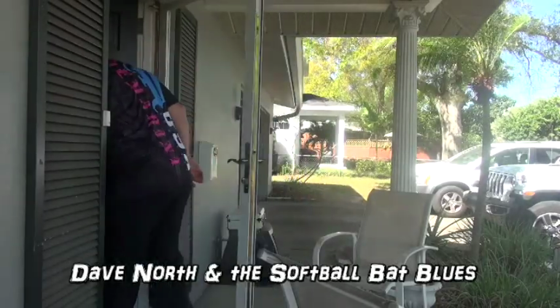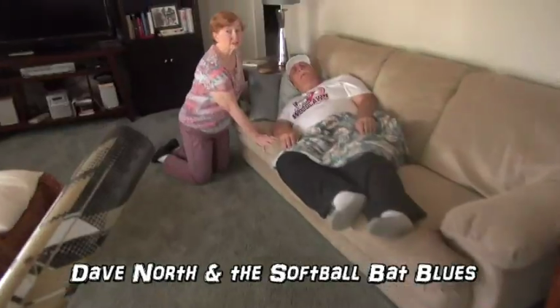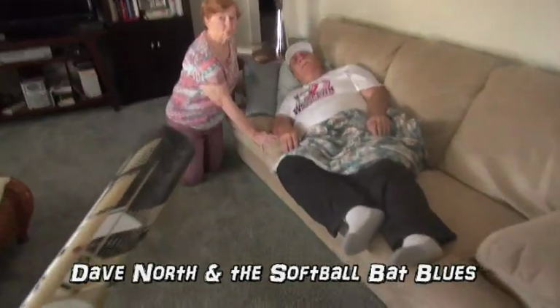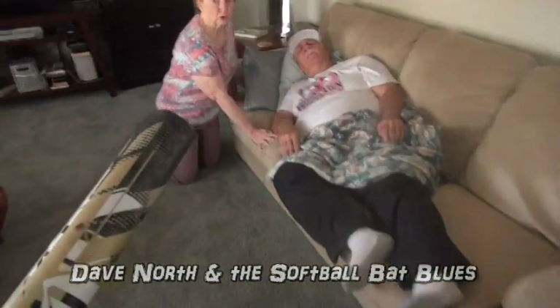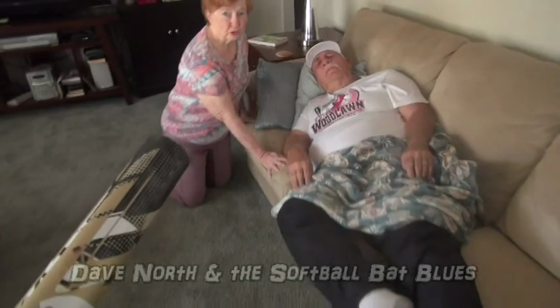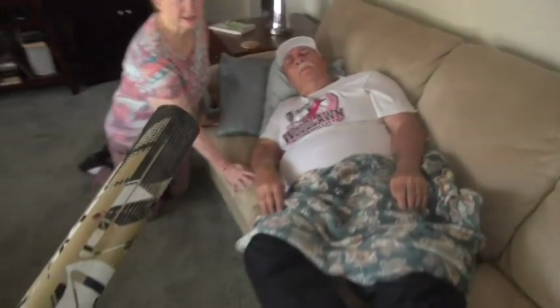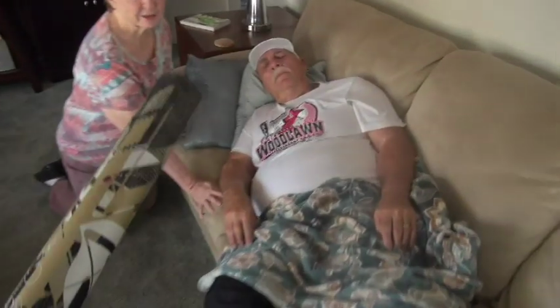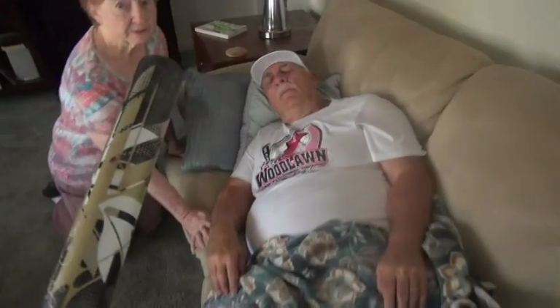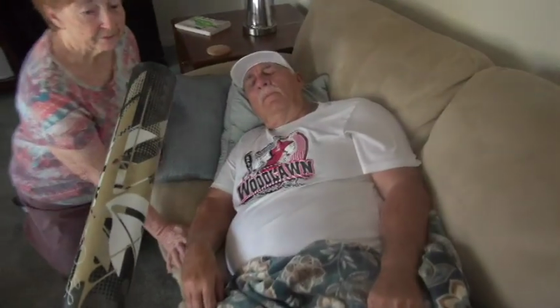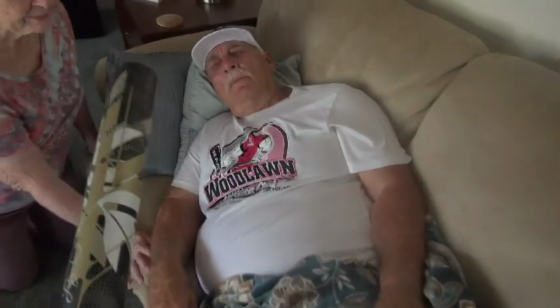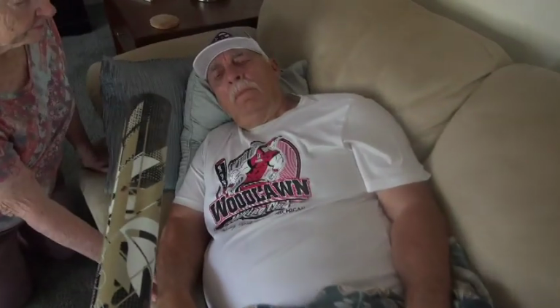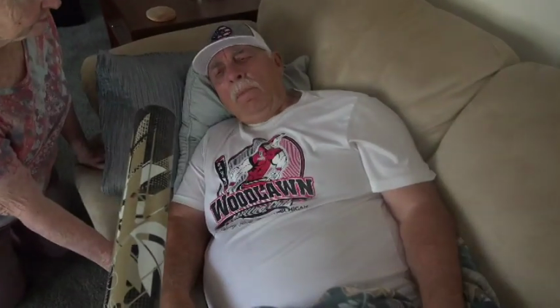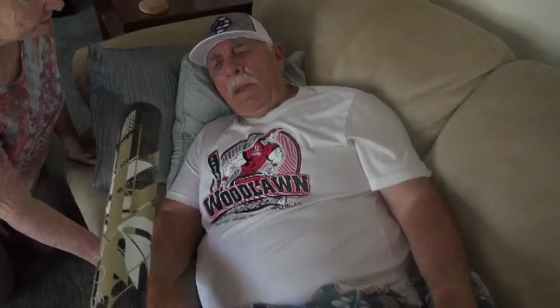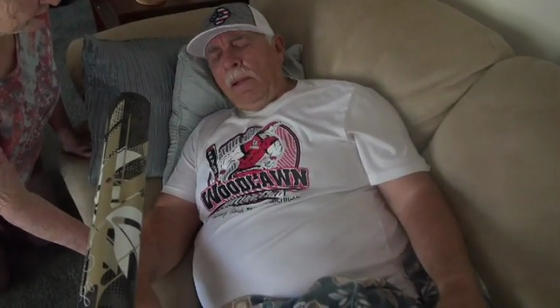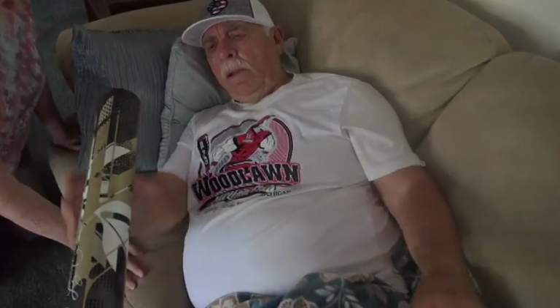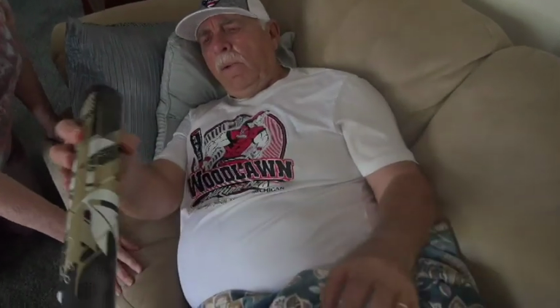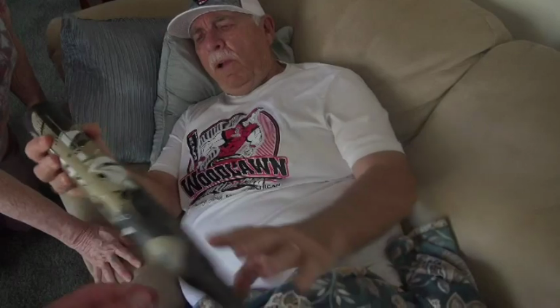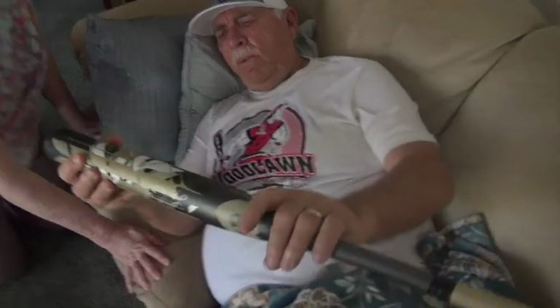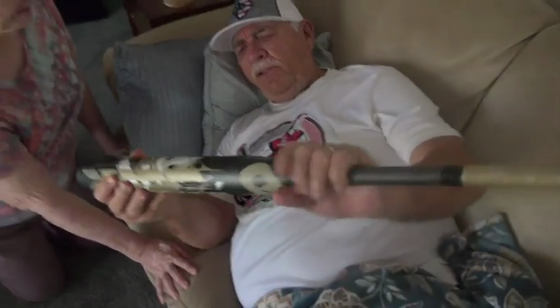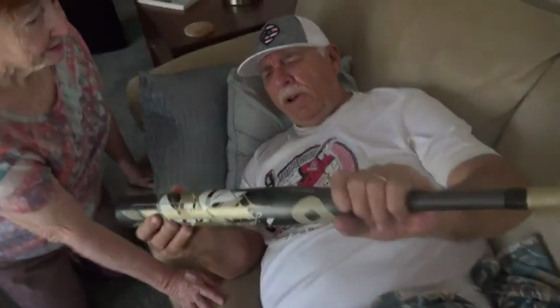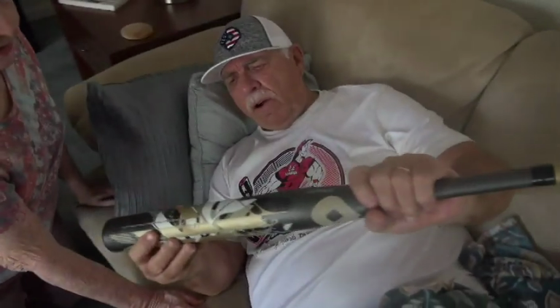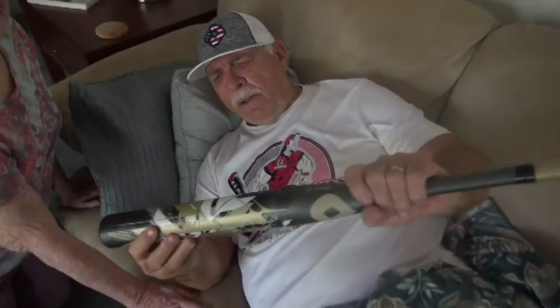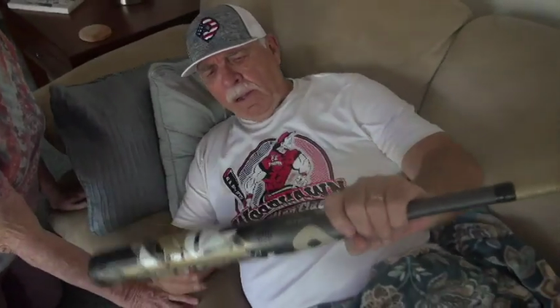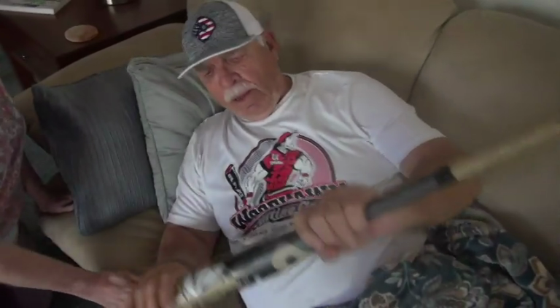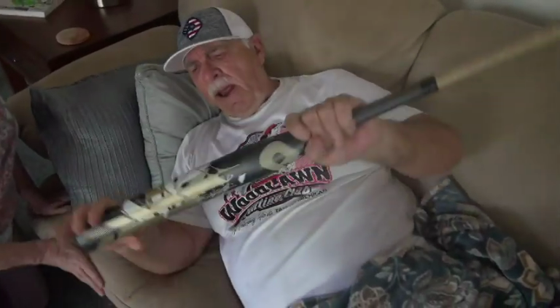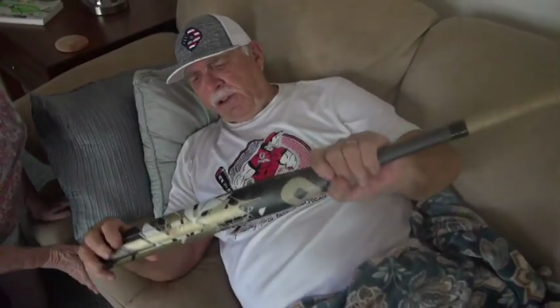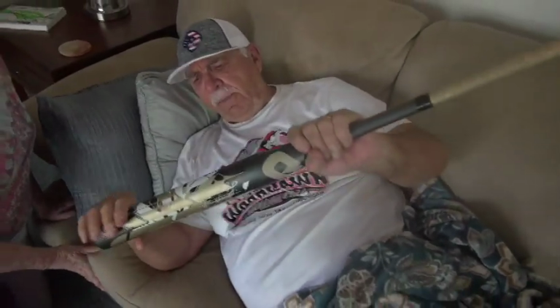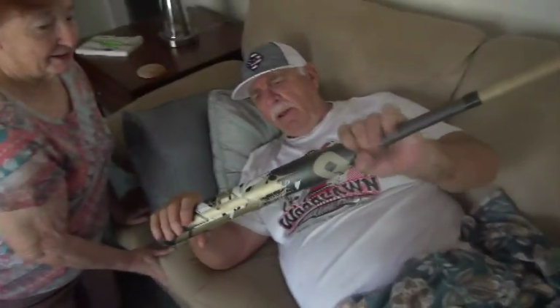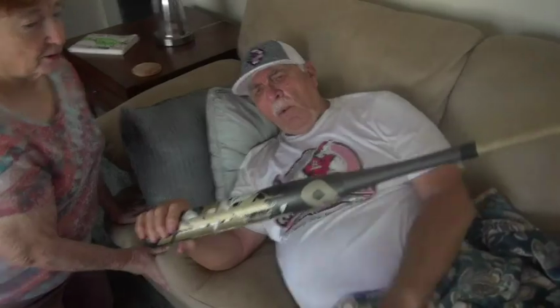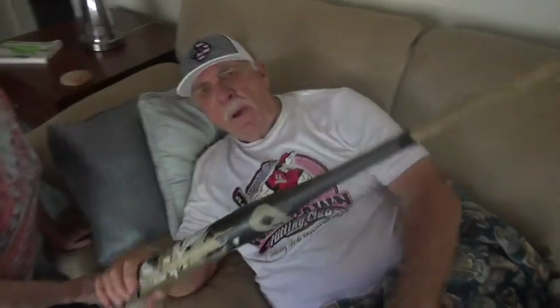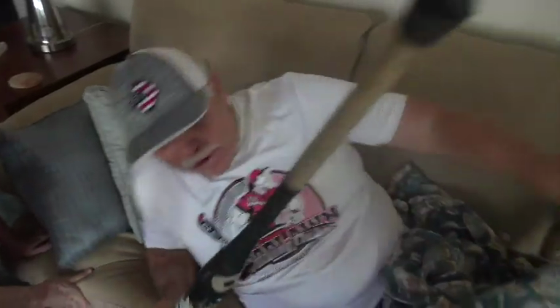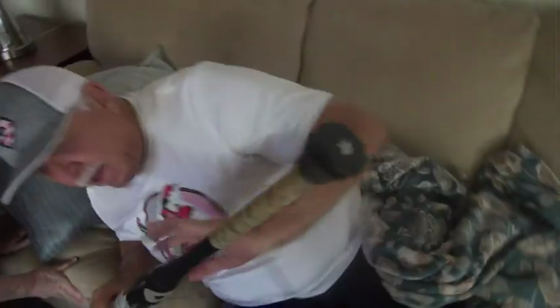He hasn't moved for two days. Dave, I brought you a new bat. What is this — the new Larry Carter? Yeah. Damn, that's a good-looking bat. What are we waiting for? Let's get him.